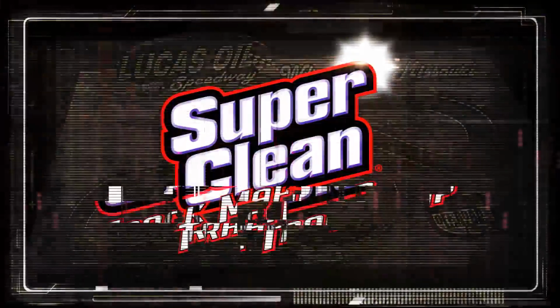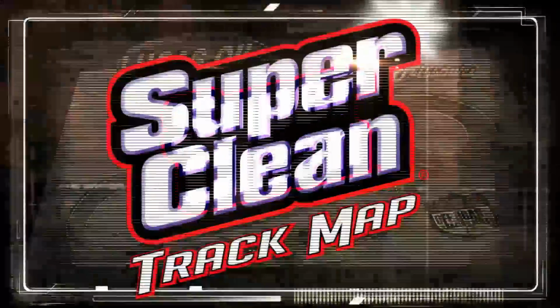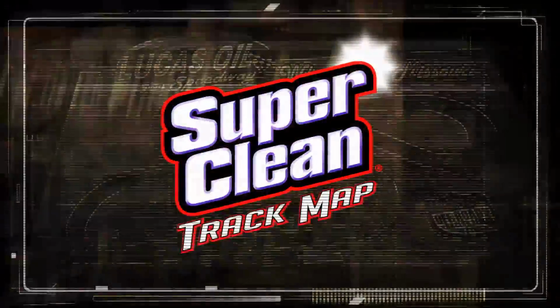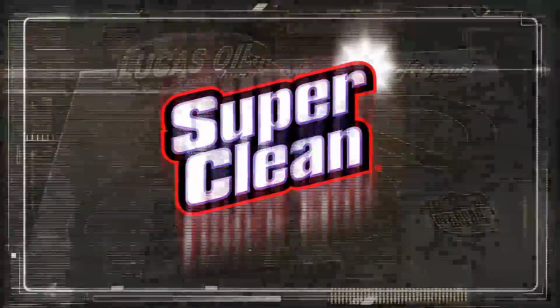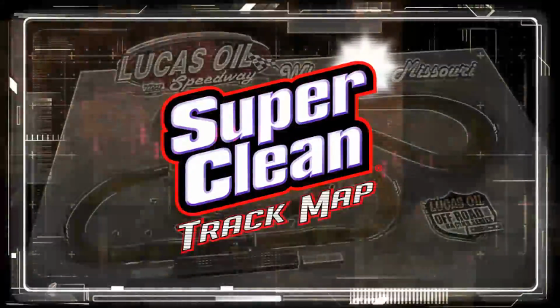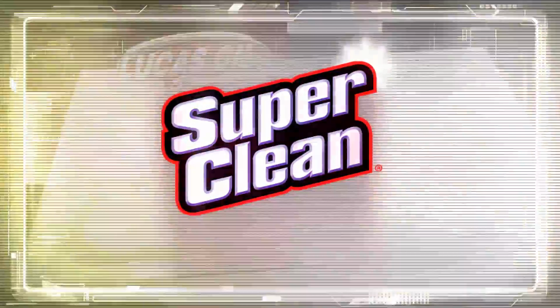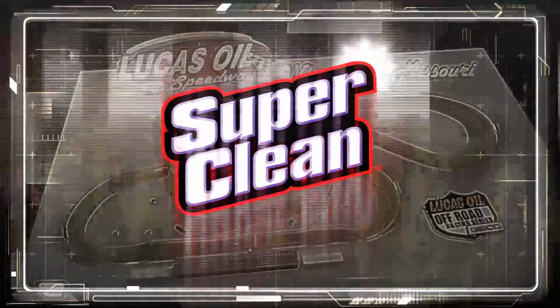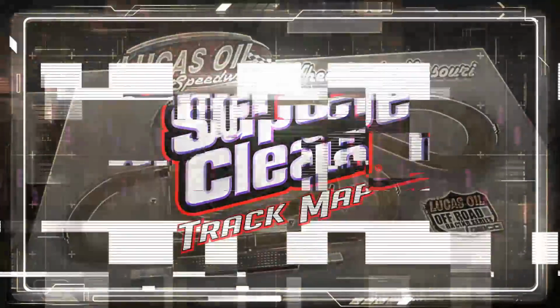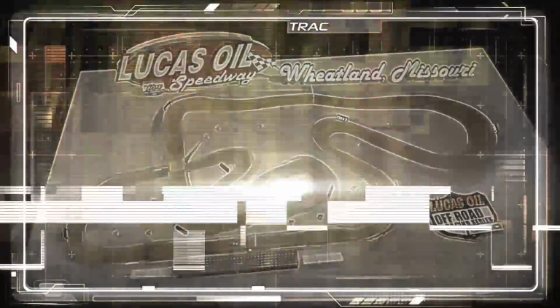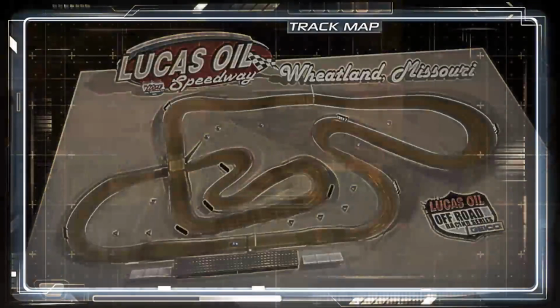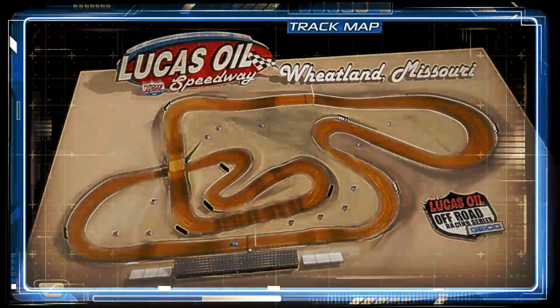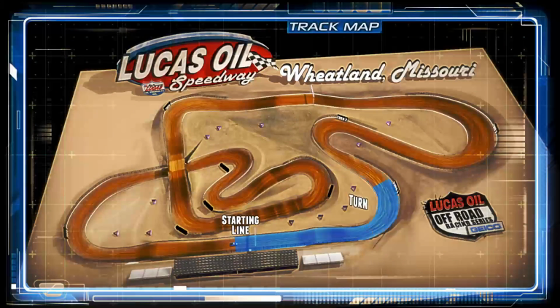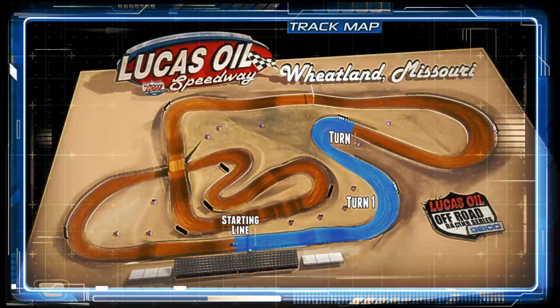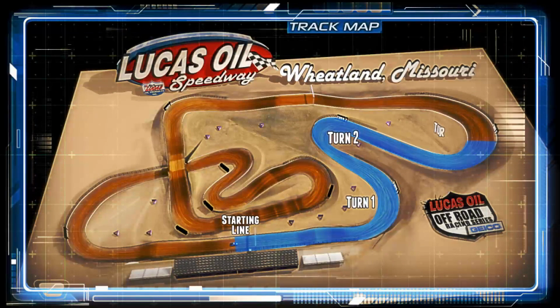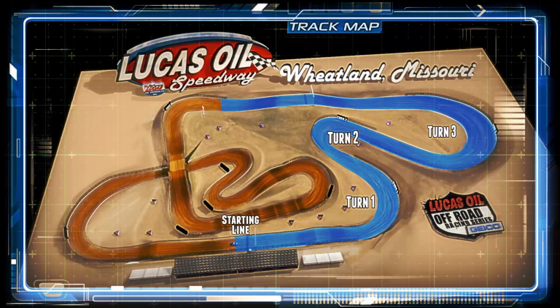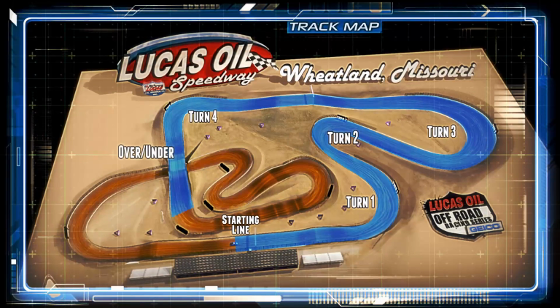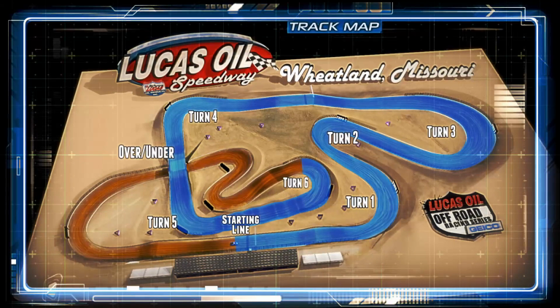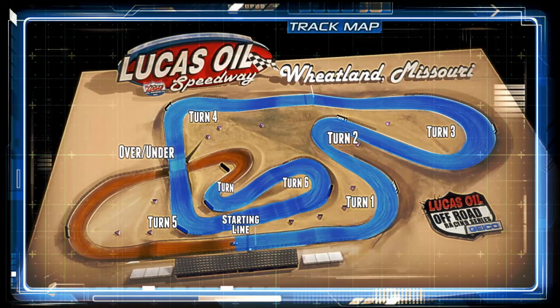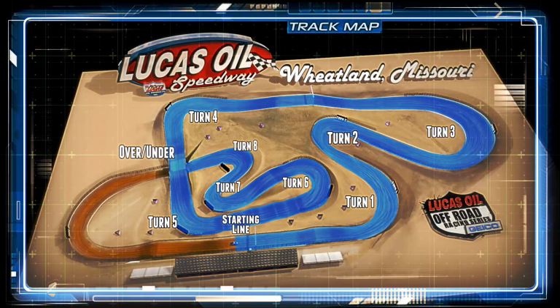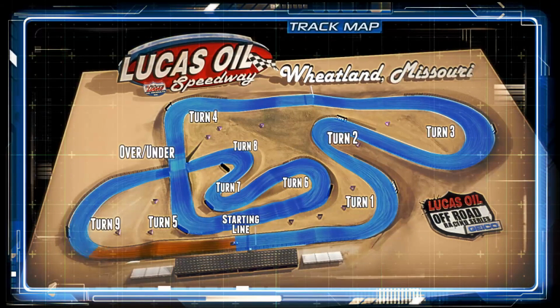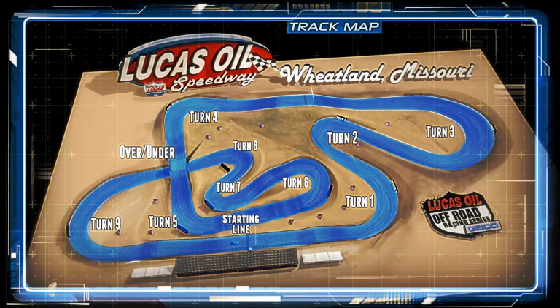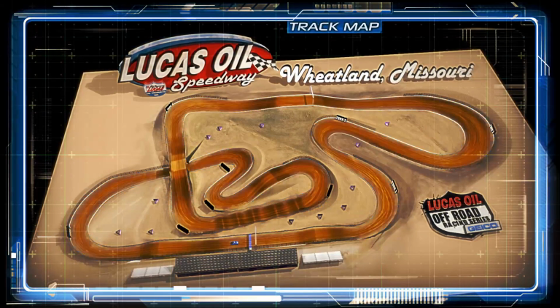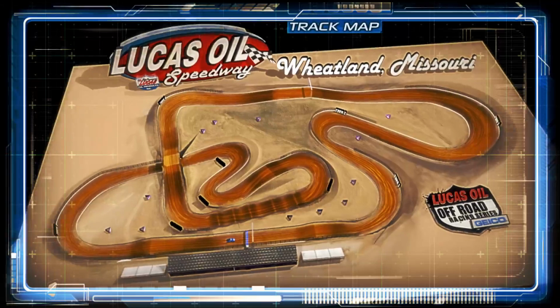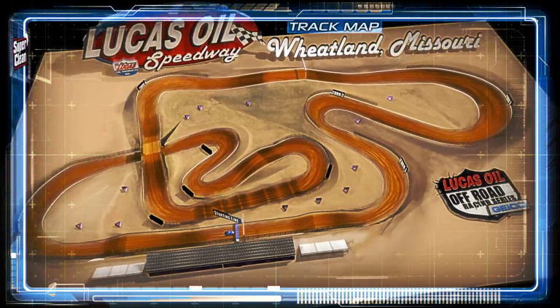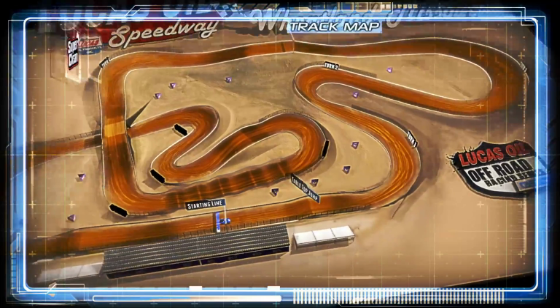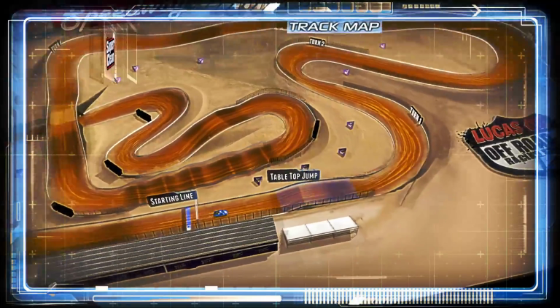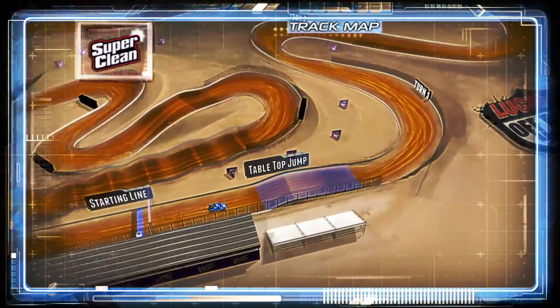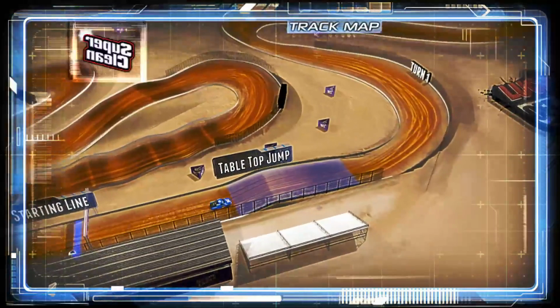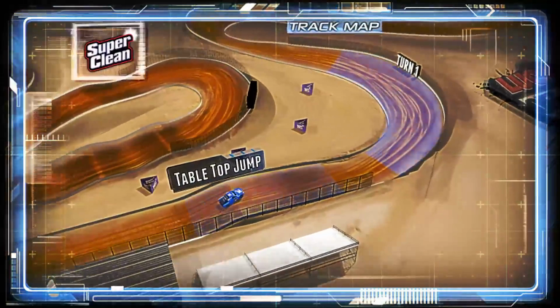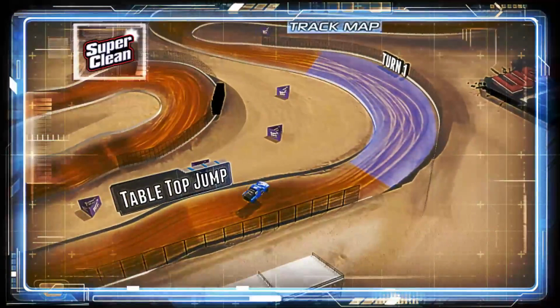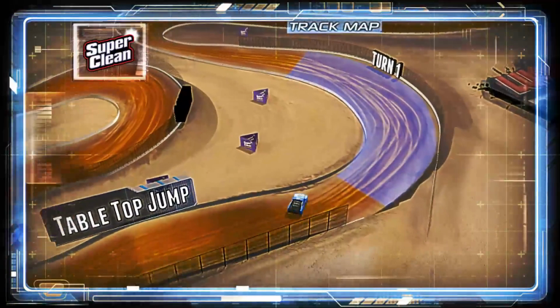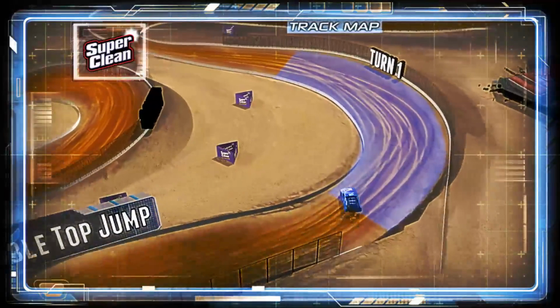This track map courtesy of Super Clean. If you didn't come to race the technical track, you should not be here. It's gonna get started right down the front straight — you'll see the tabletop jump leading you into turn number one.